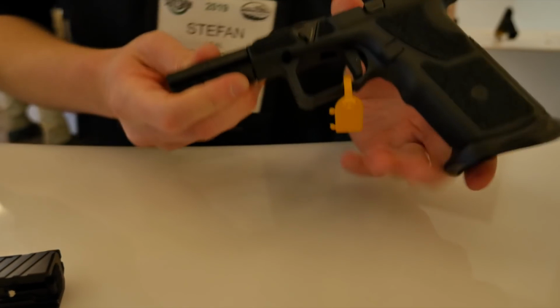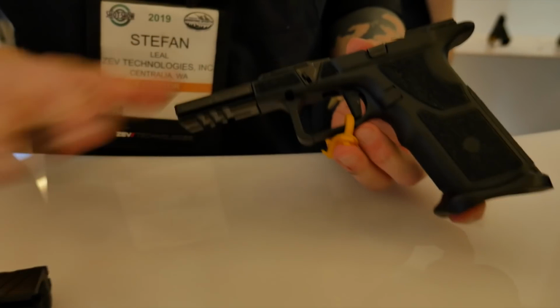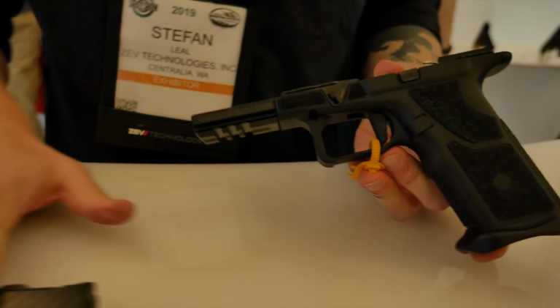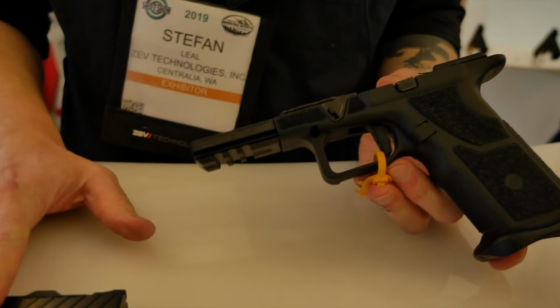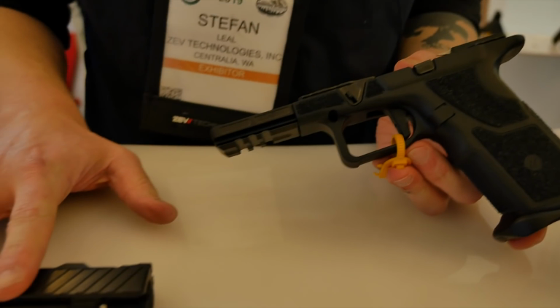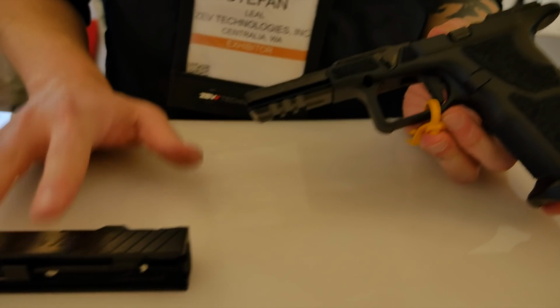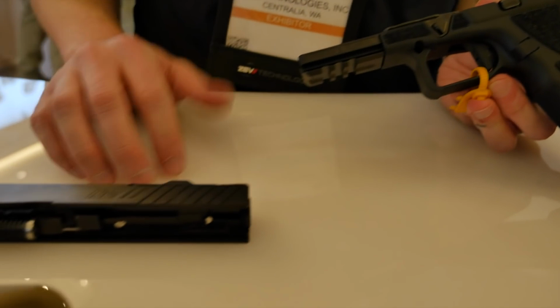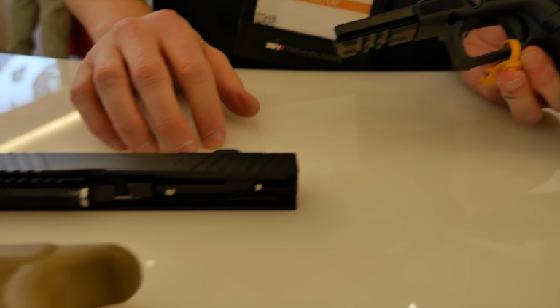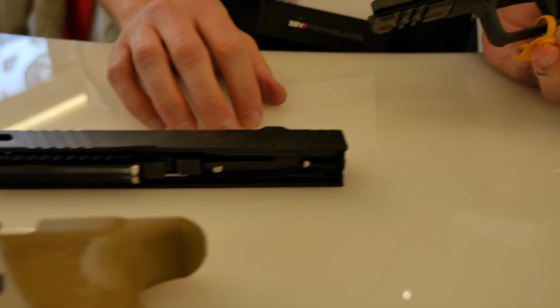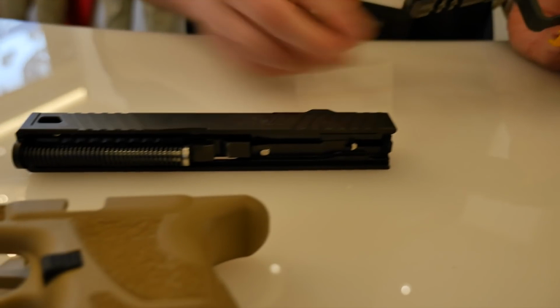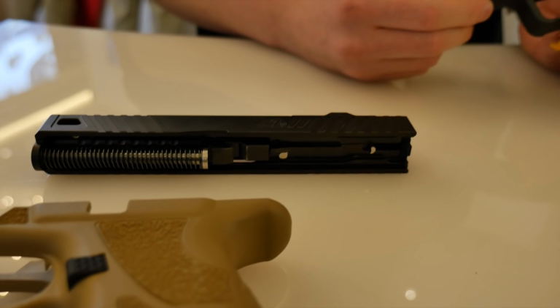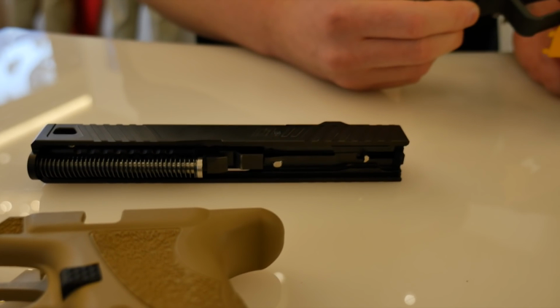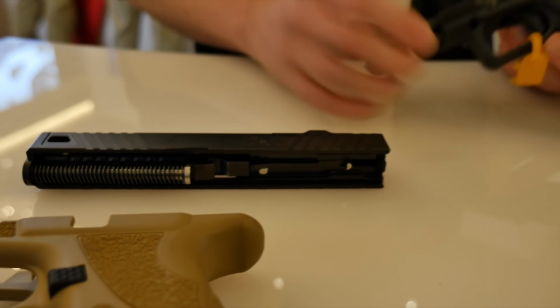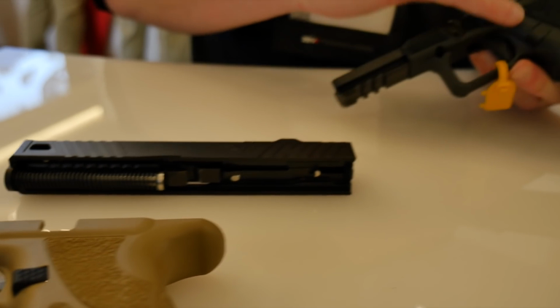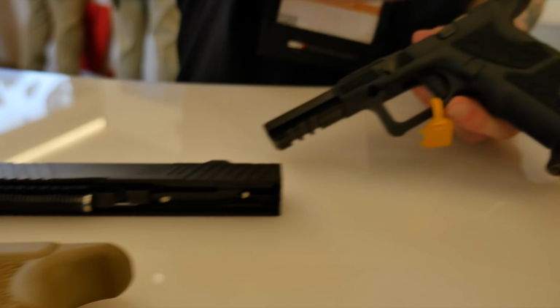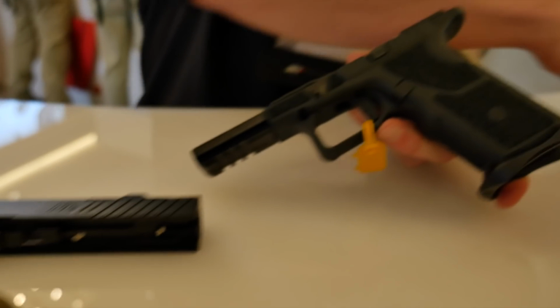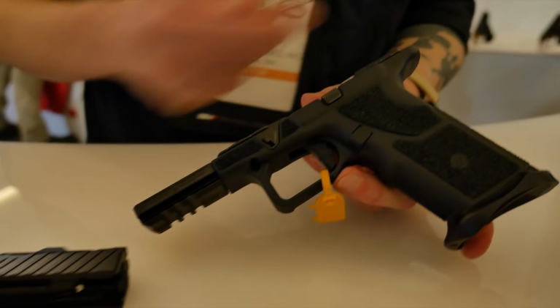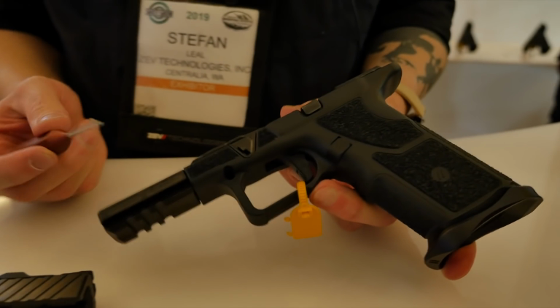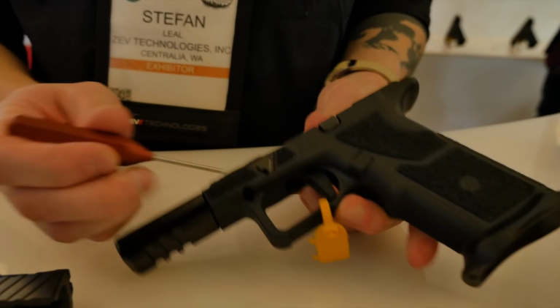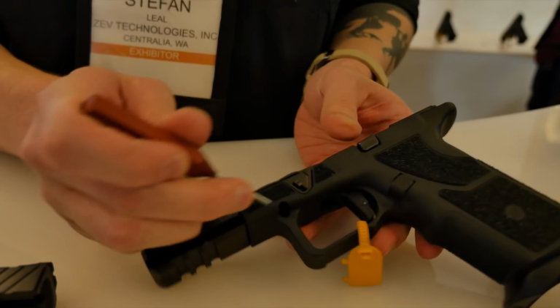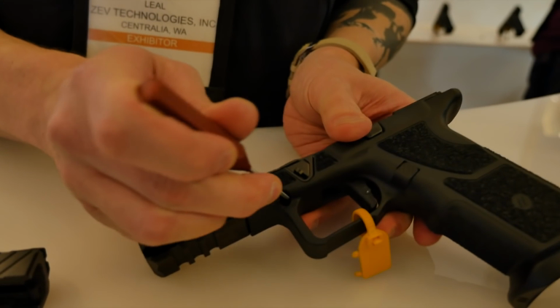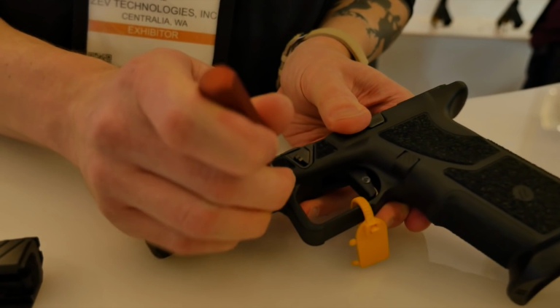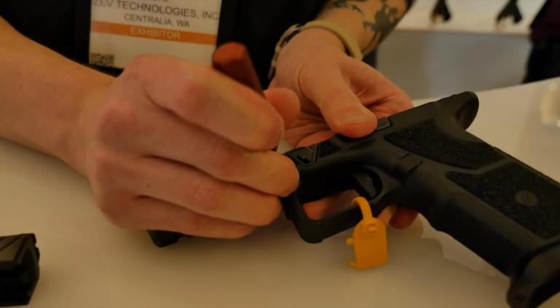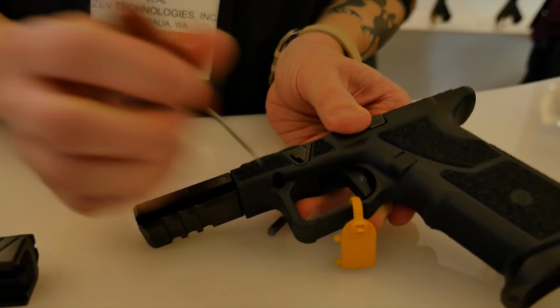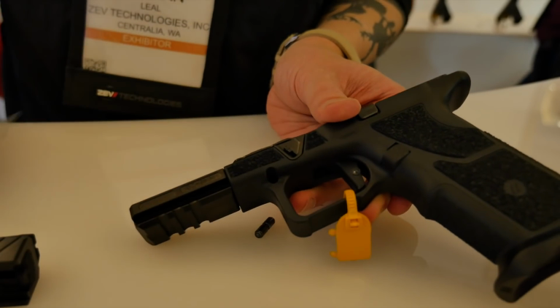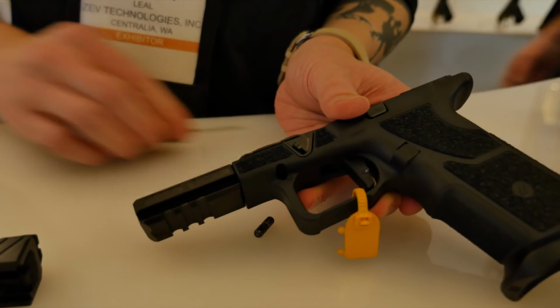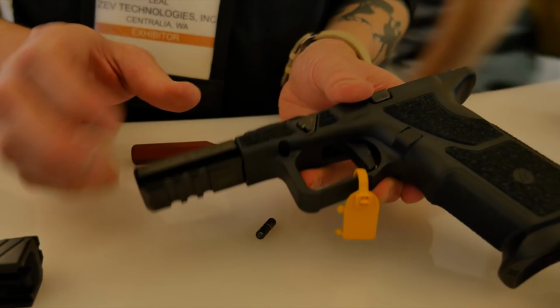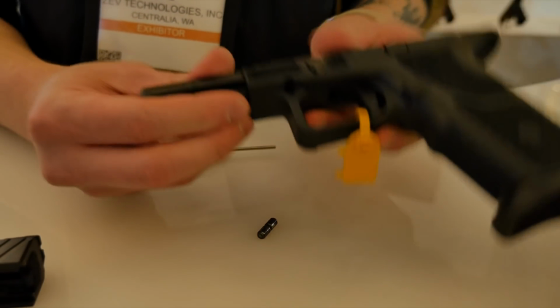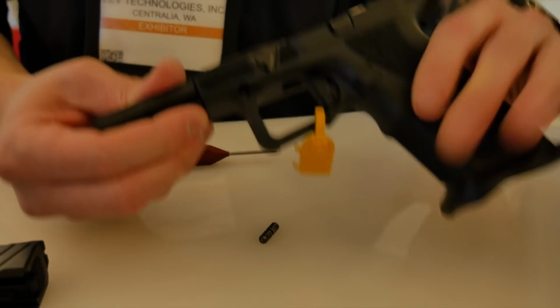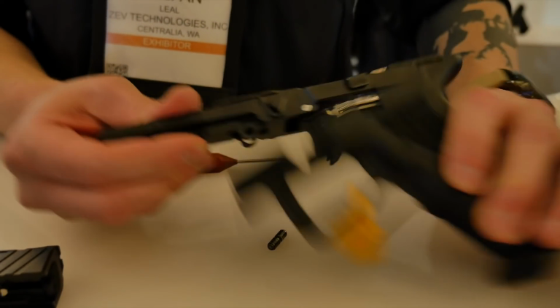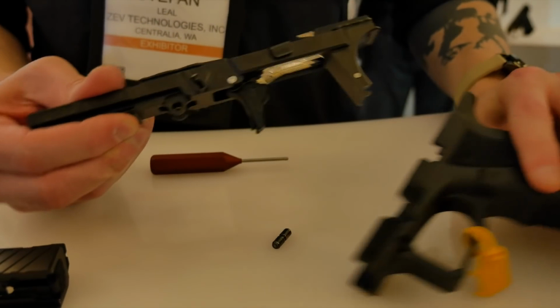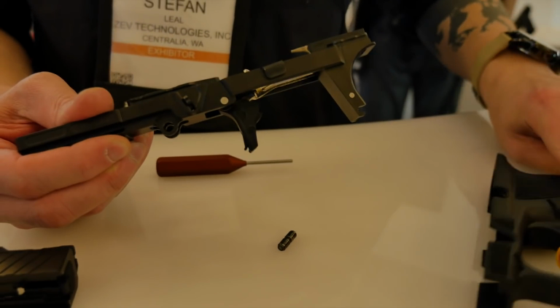The upper parts are Gen 3 at the moment — the only Gen 4 component is going to be your mag release. What you got to do is pop that sucker out, and the entire thing lifts right out.